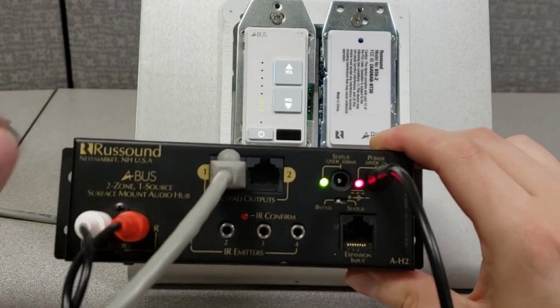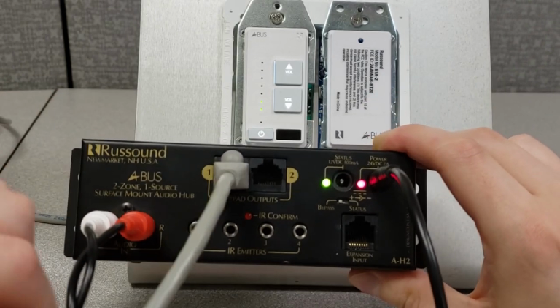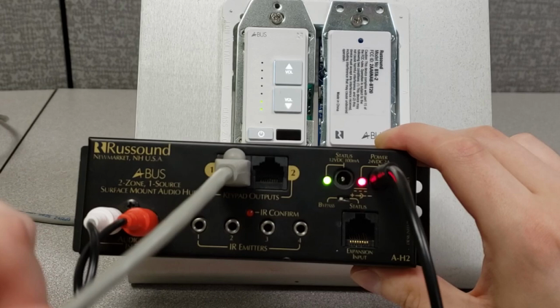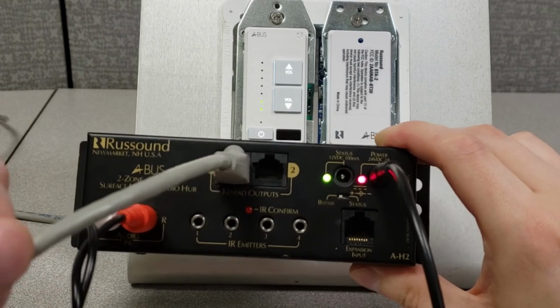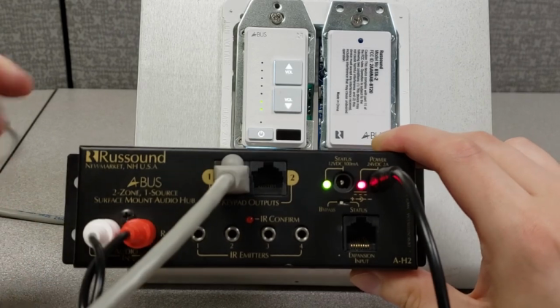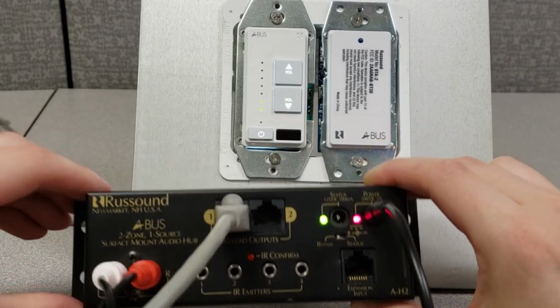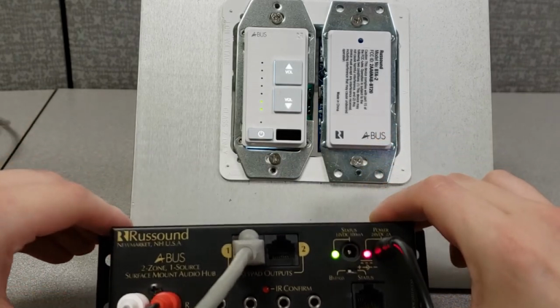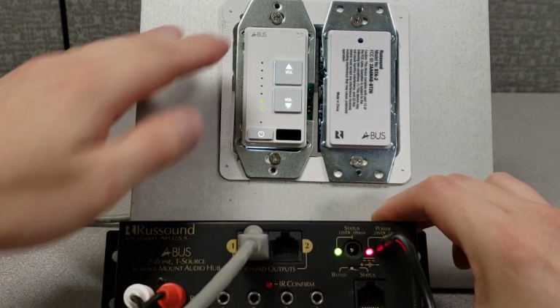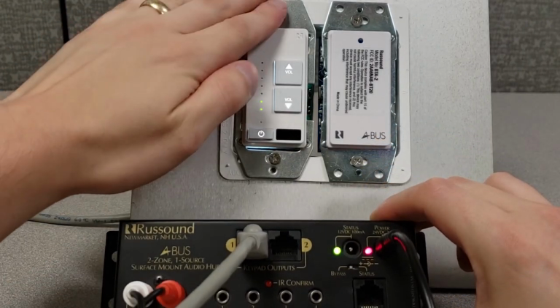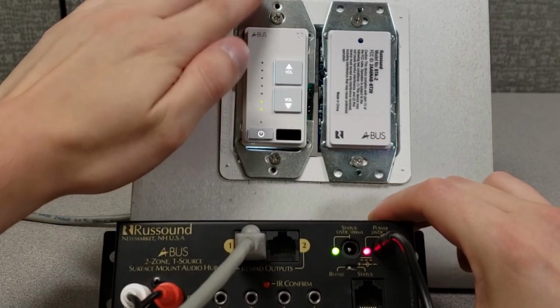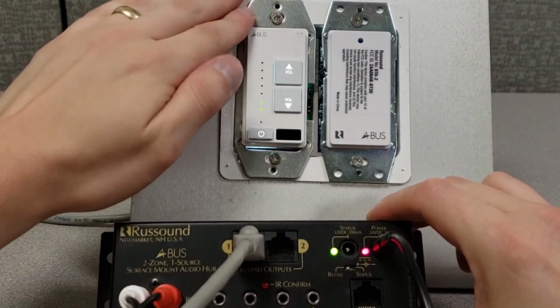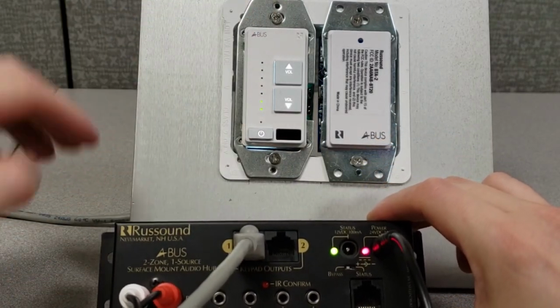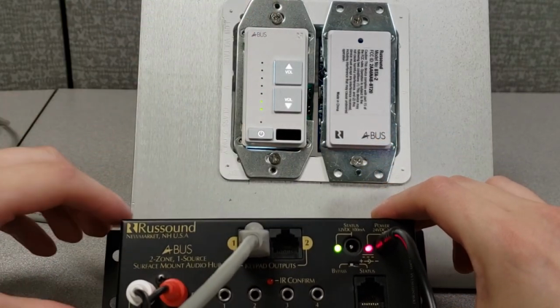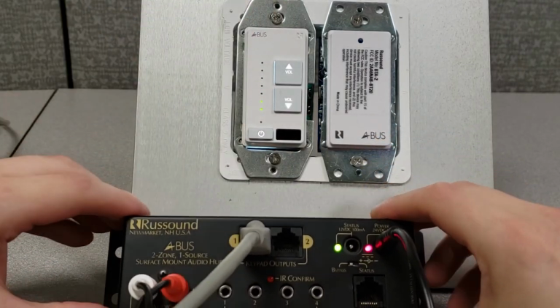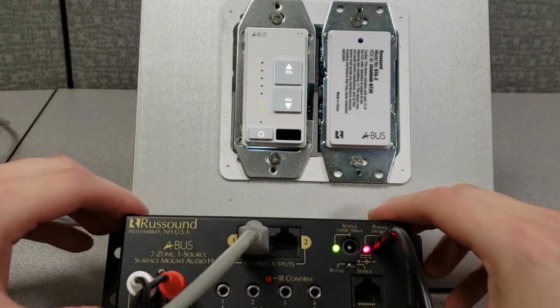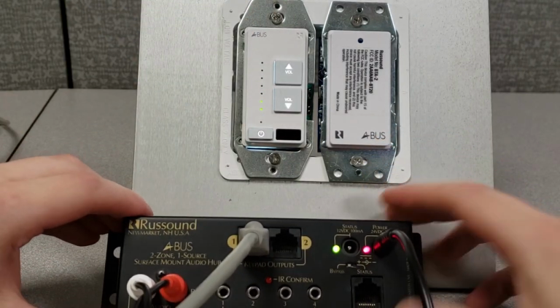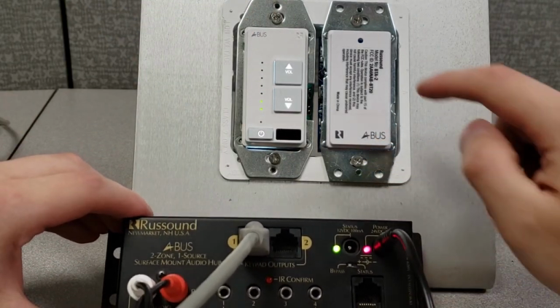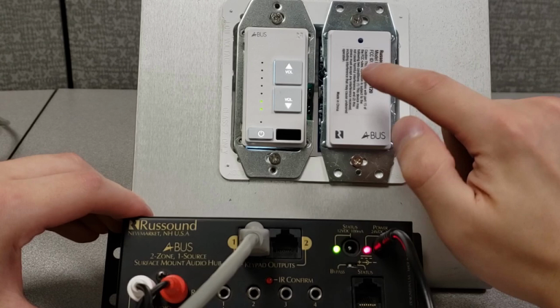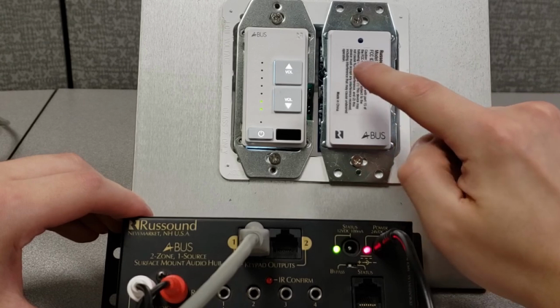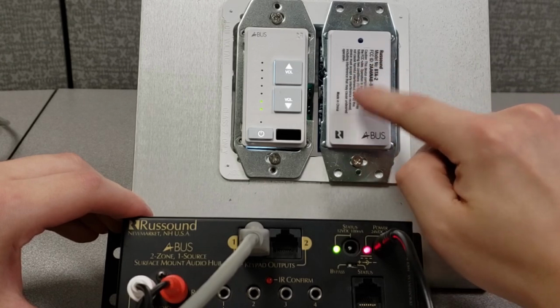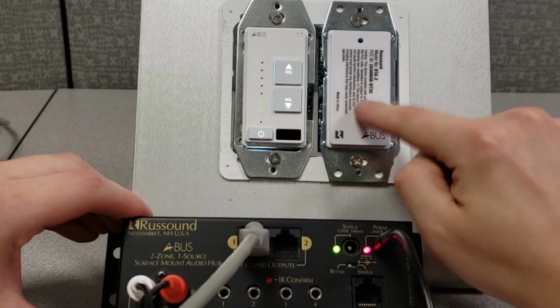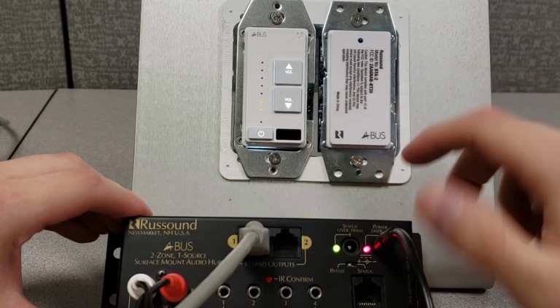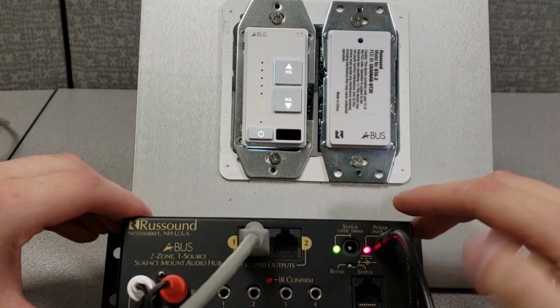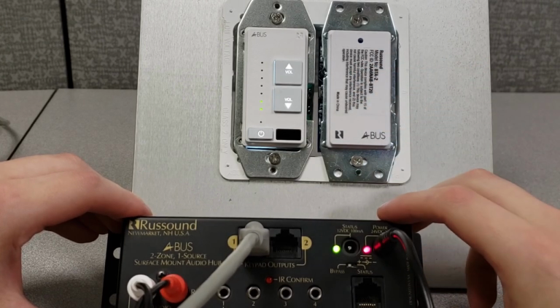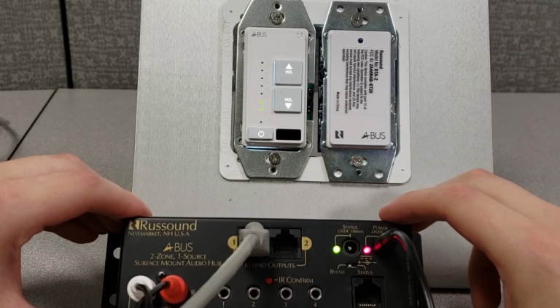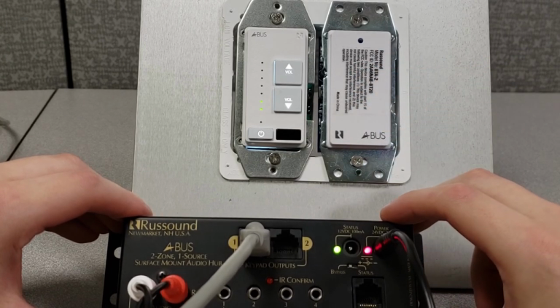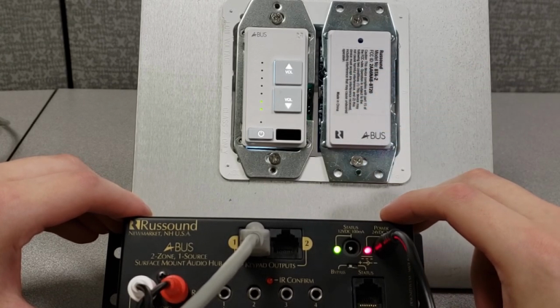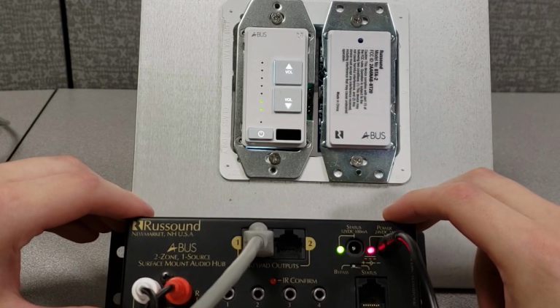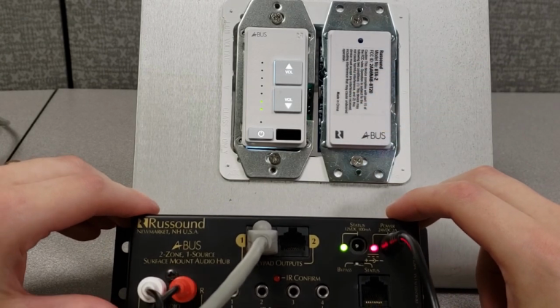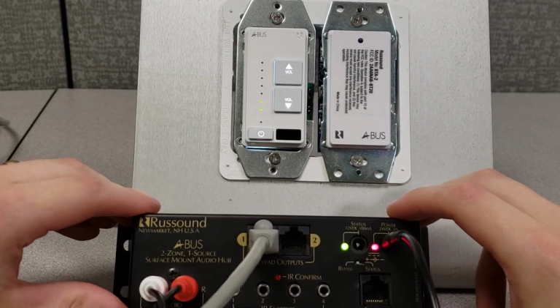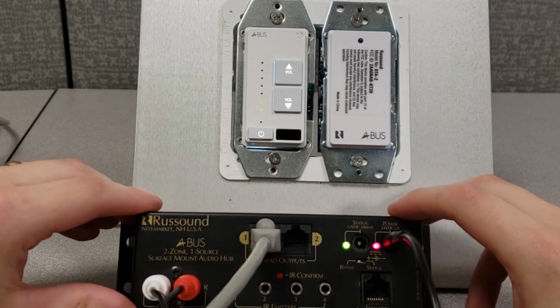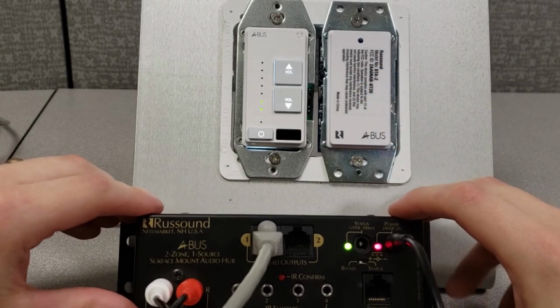I have one keypad connected right here in front of us. You'll also notice I have a BTA2 module right on the side here. So let's take a look at how this works.